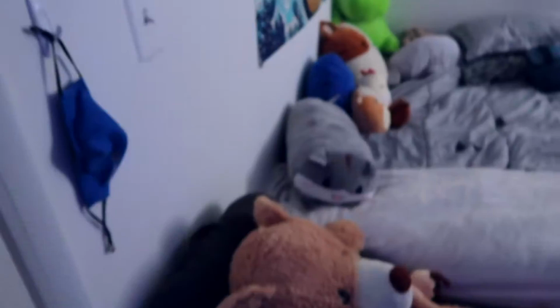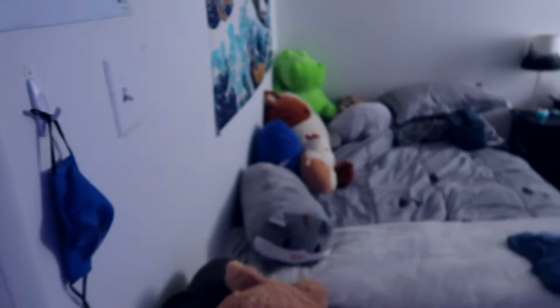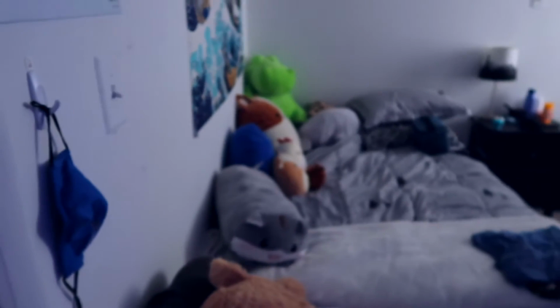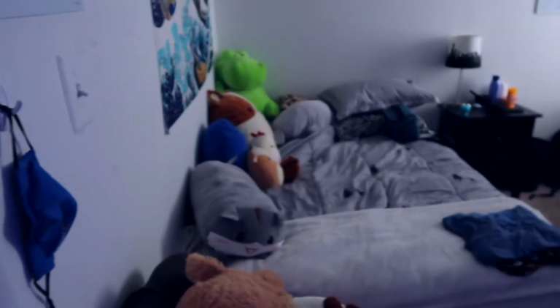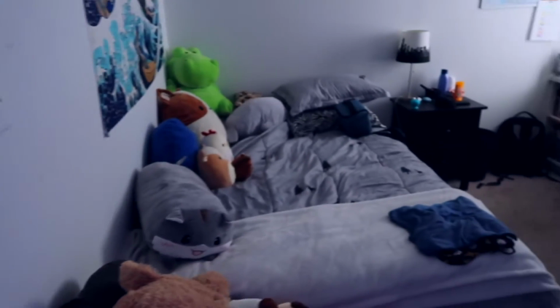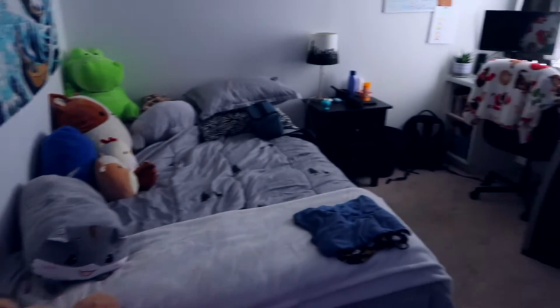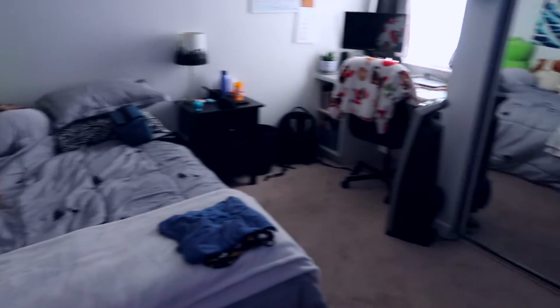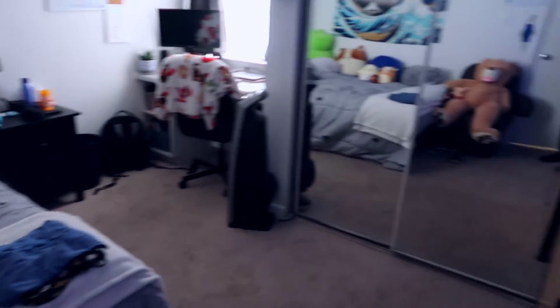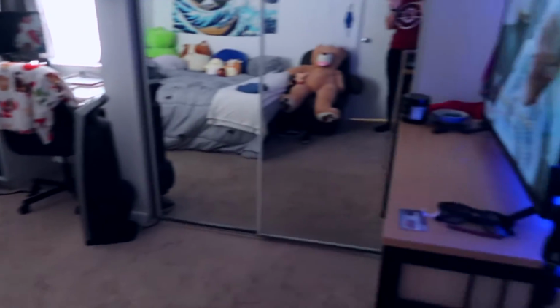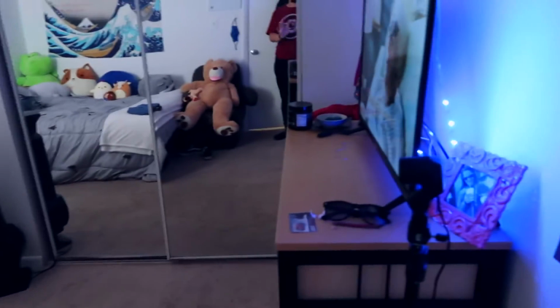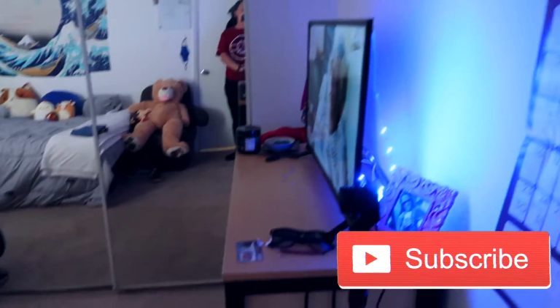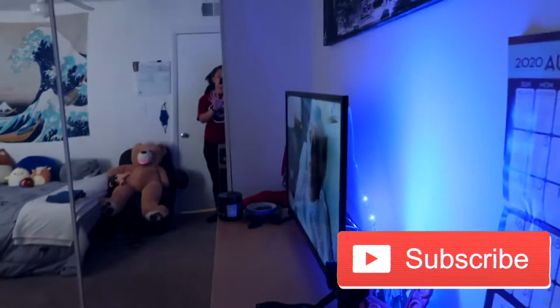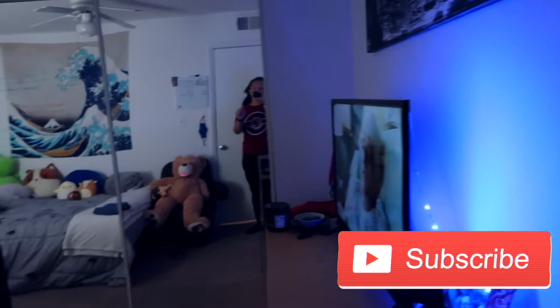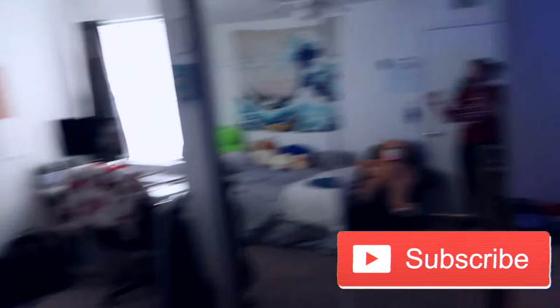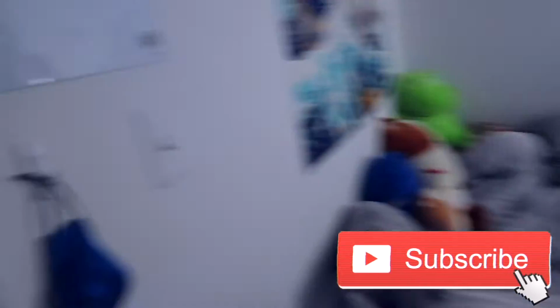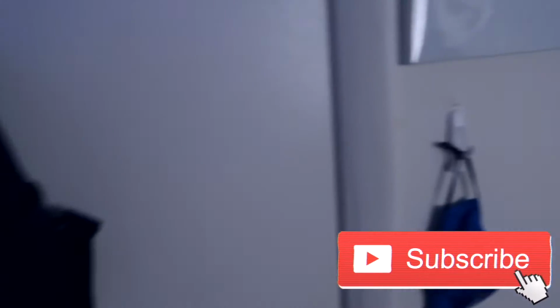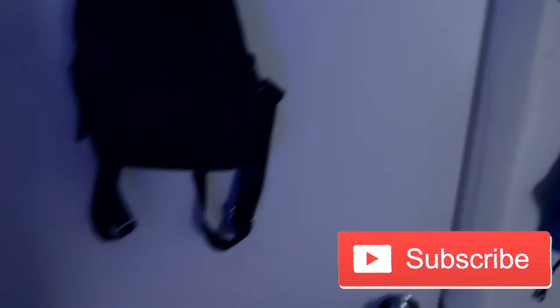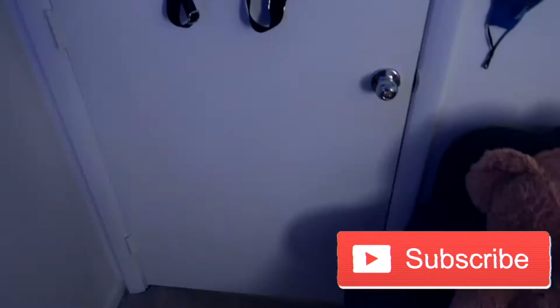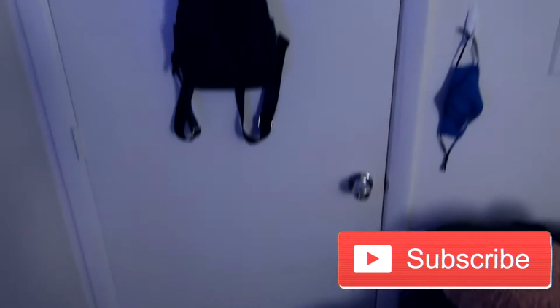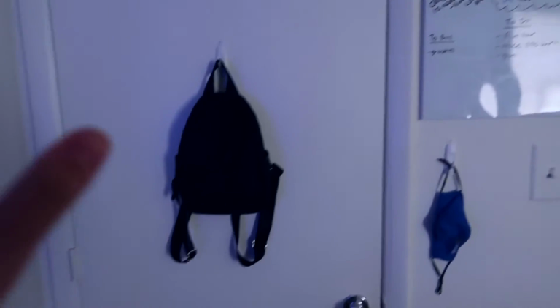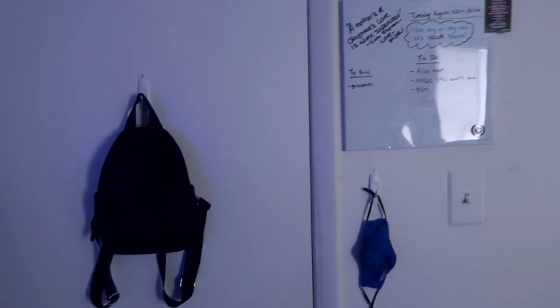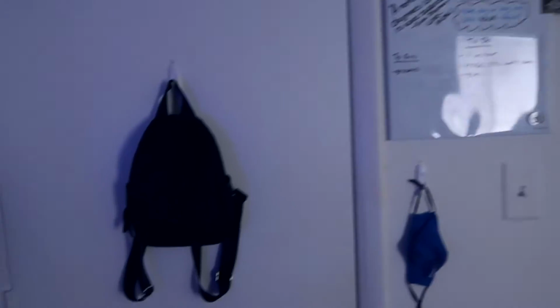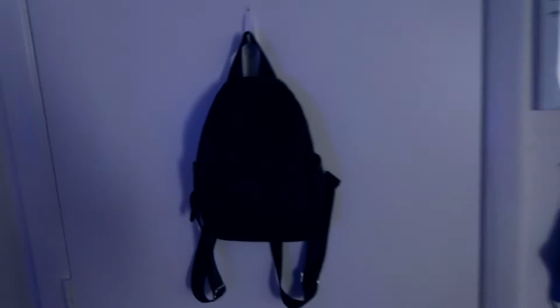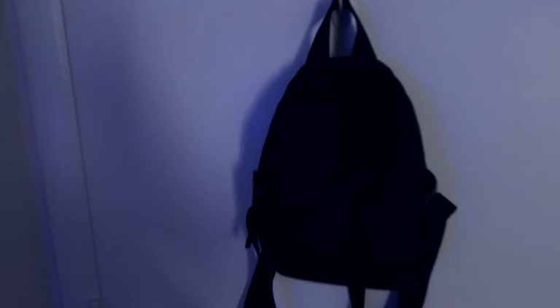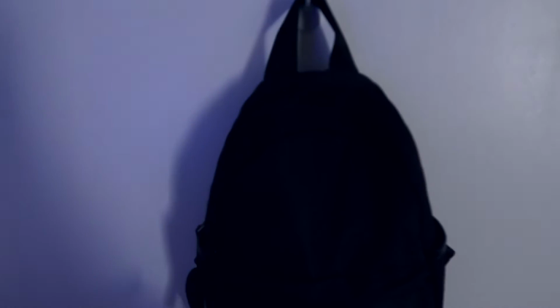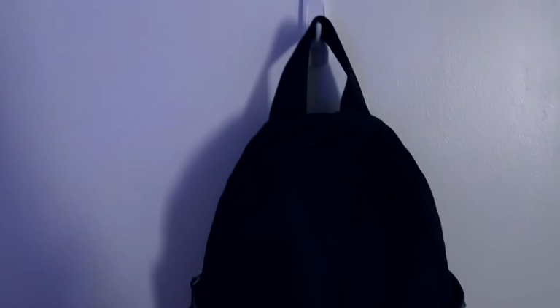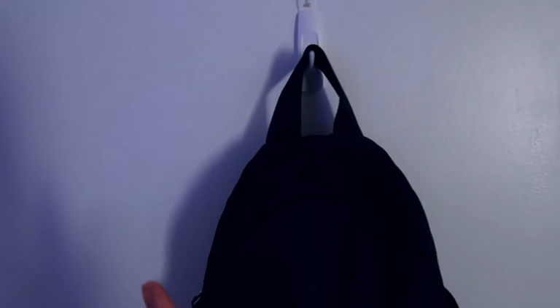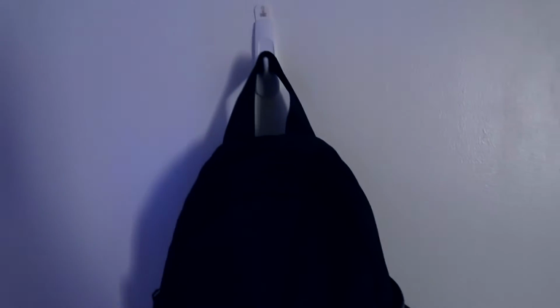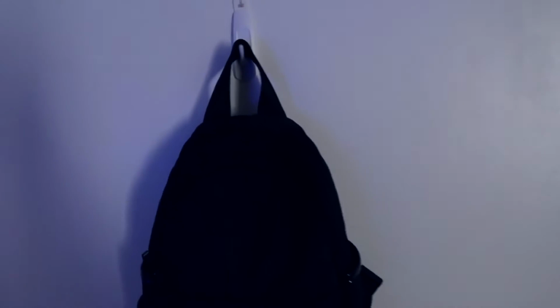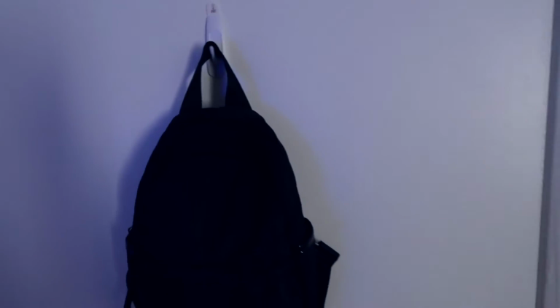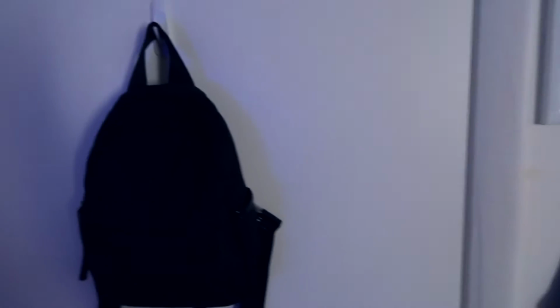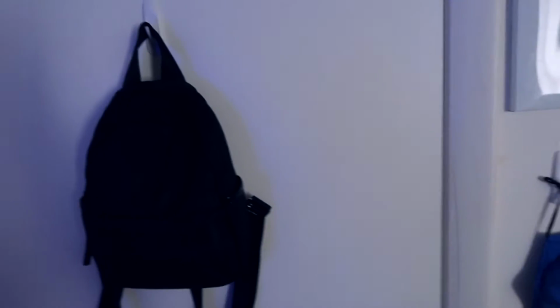Alright, so when you first walk into my room, this is a little overview of everything. I really love the setup, but we're going to start at the front door. So the back of my door looks like this — this is just my purse on the back of the door so it's out of the way.